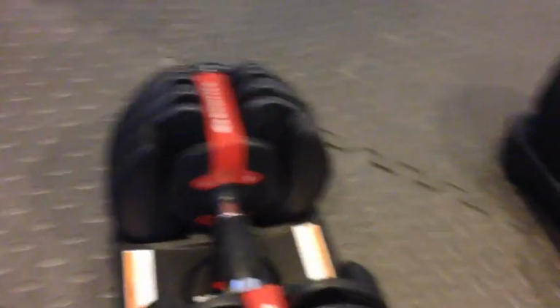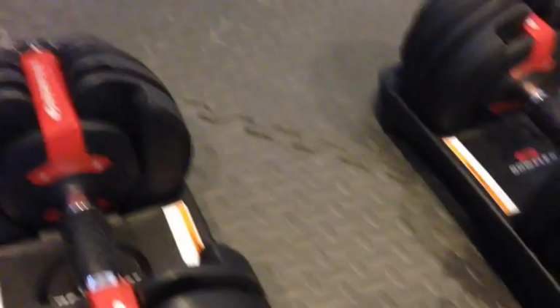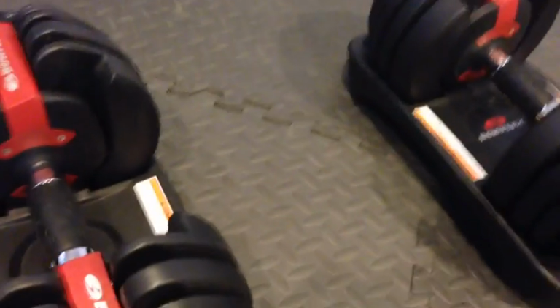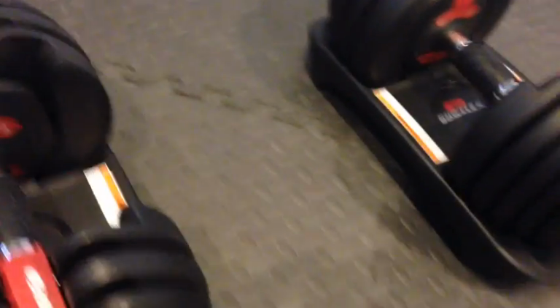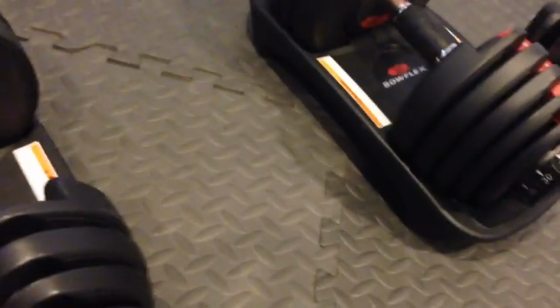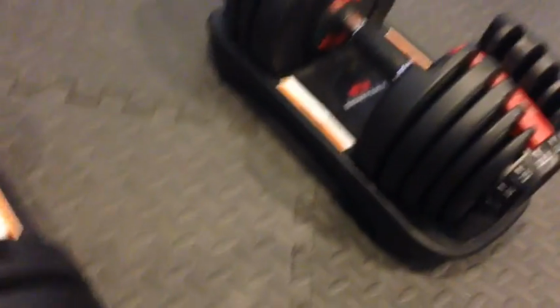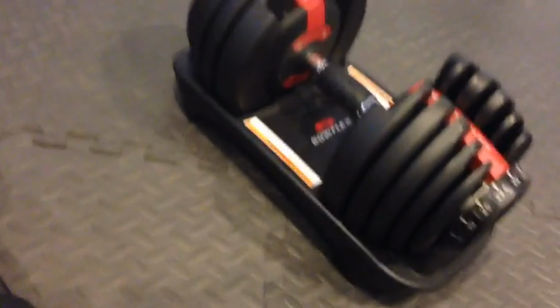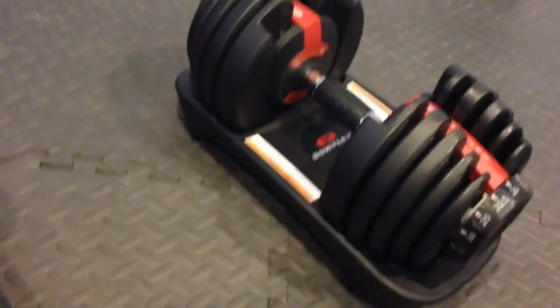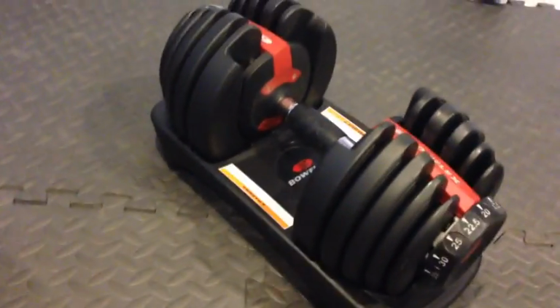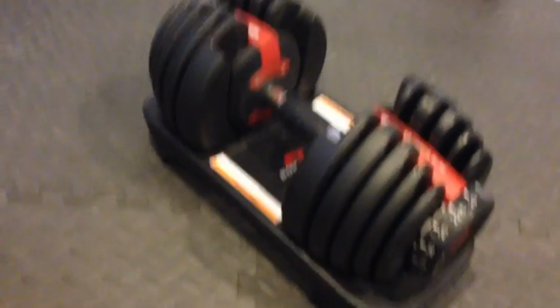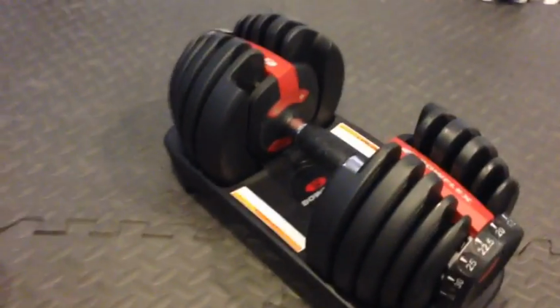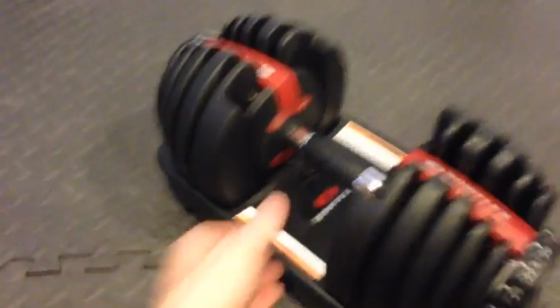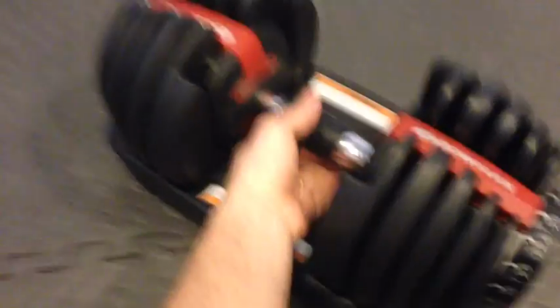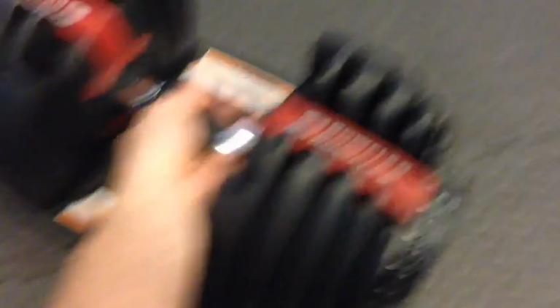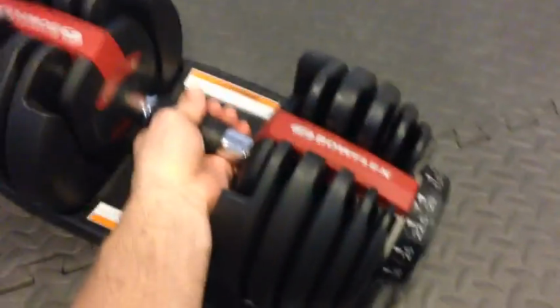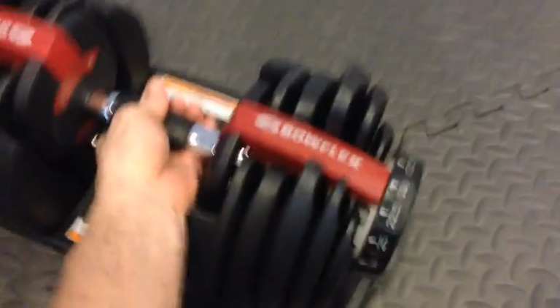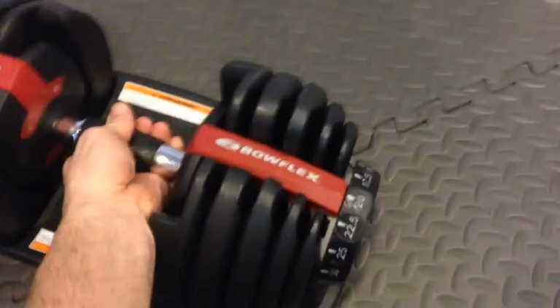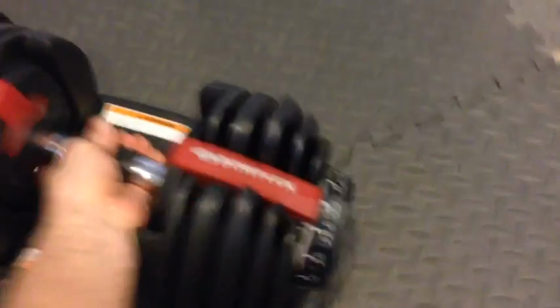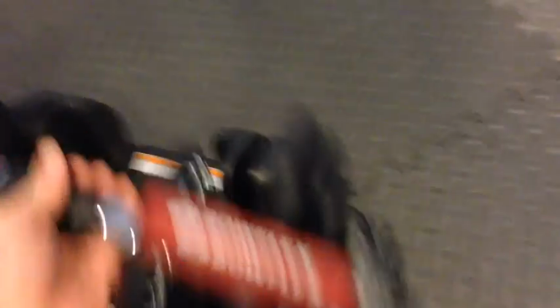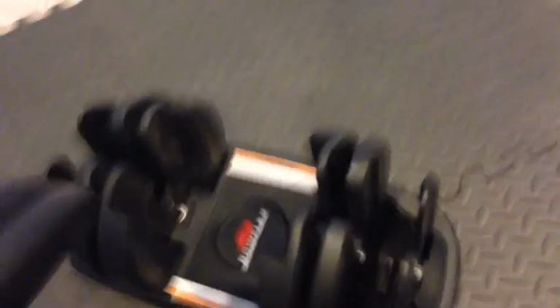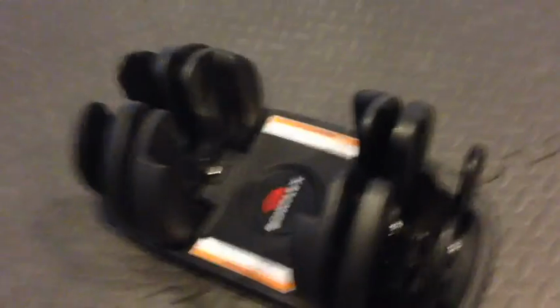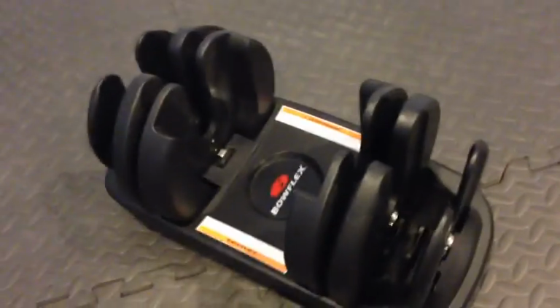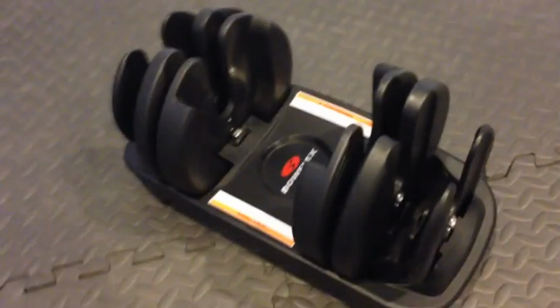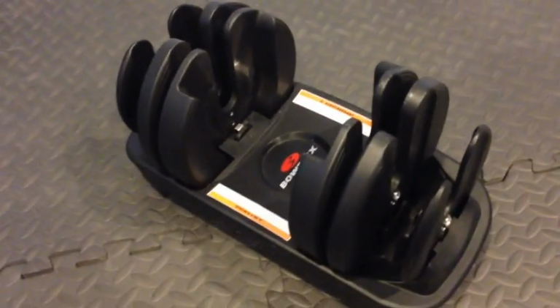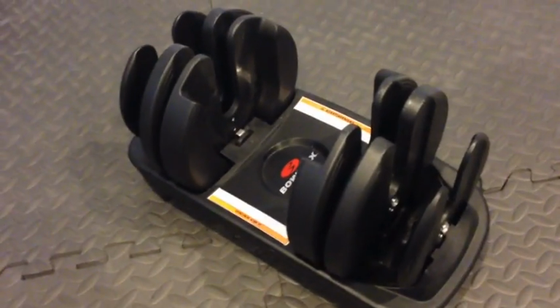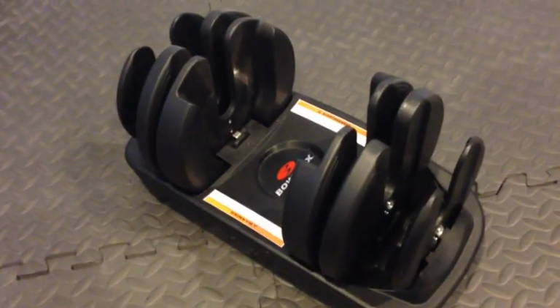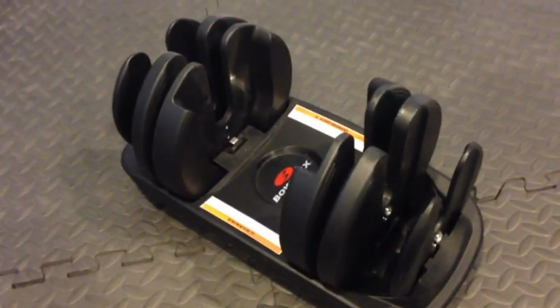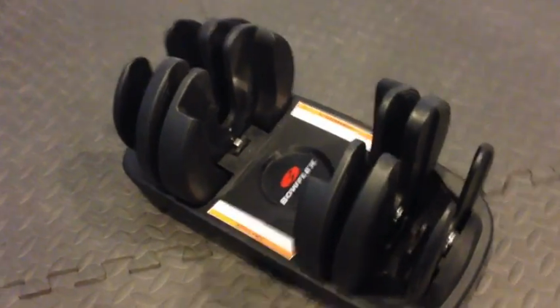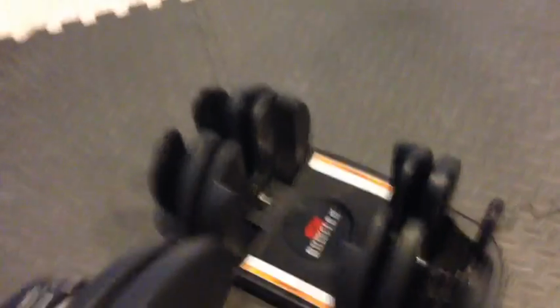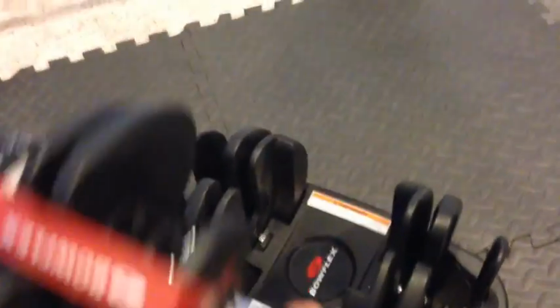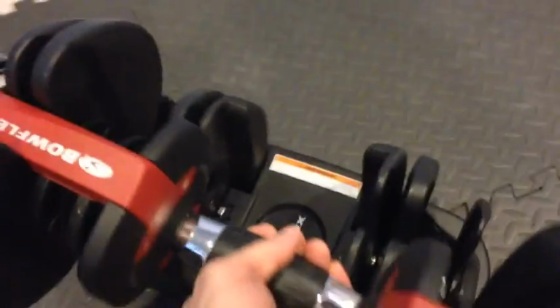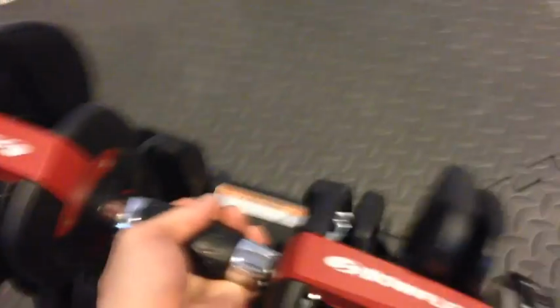They do come with a bottom case. When you take the dumbbell out, it leaves some weights behind and takes the ones you need with you.